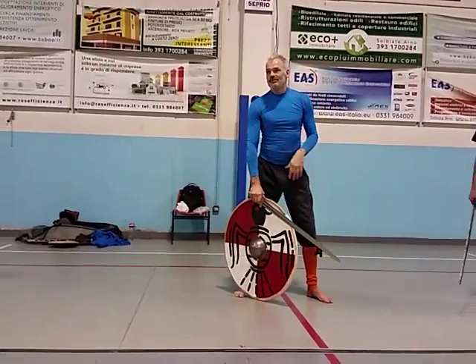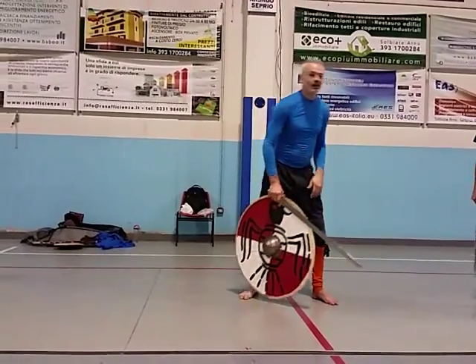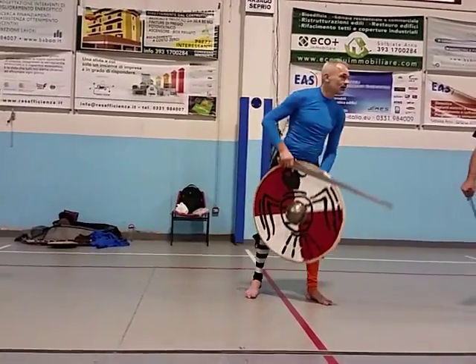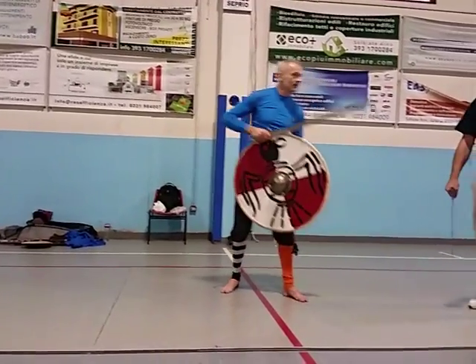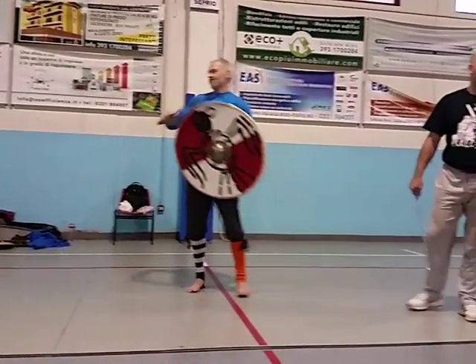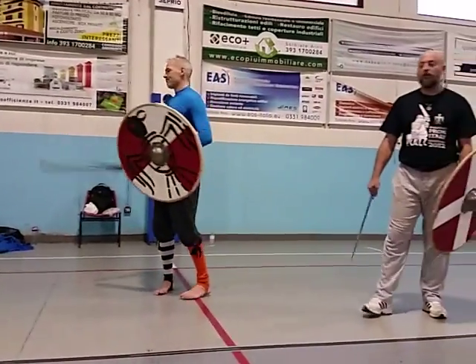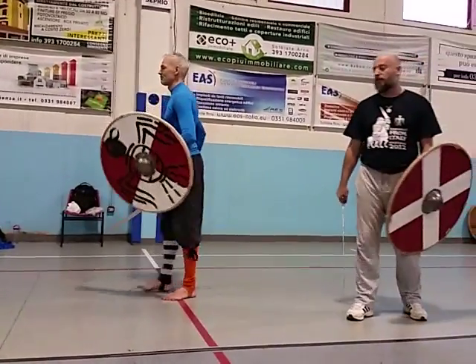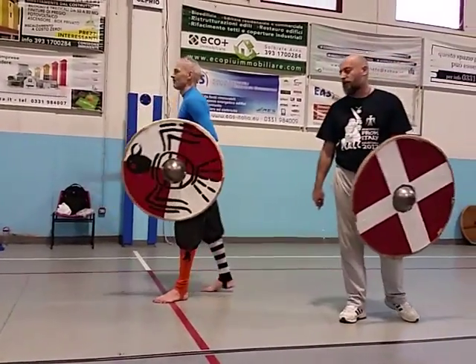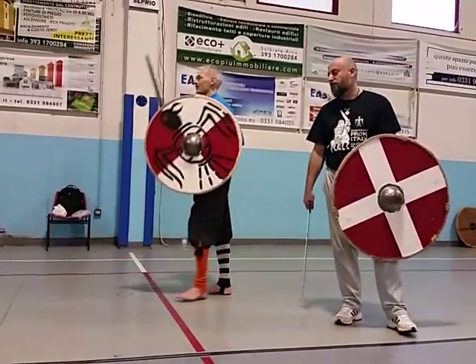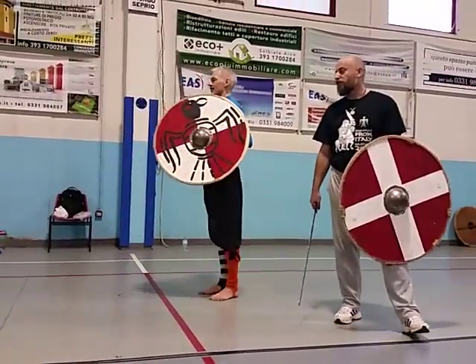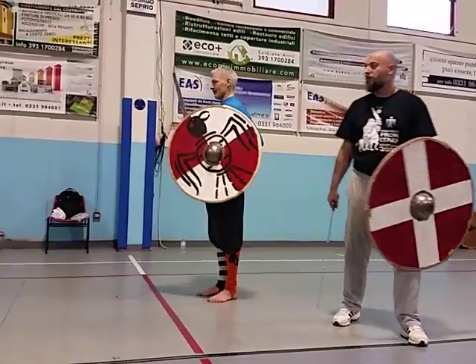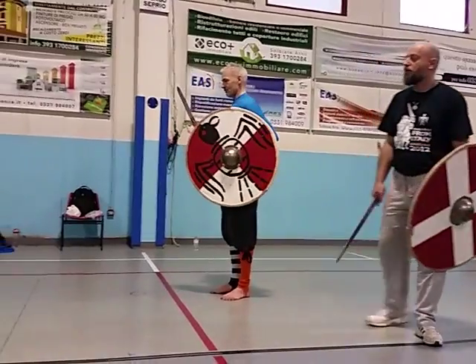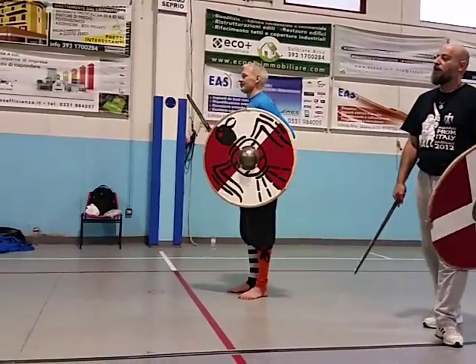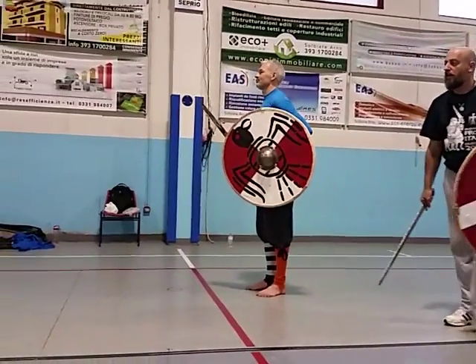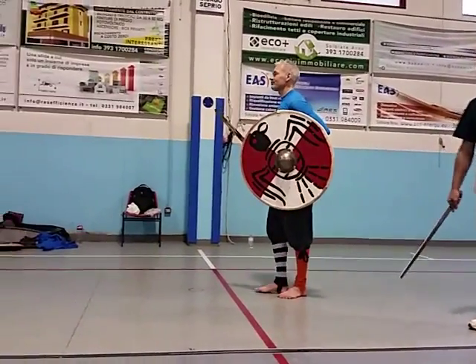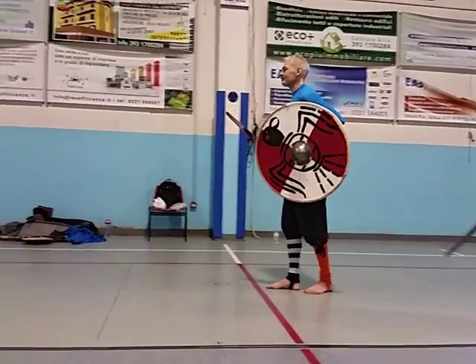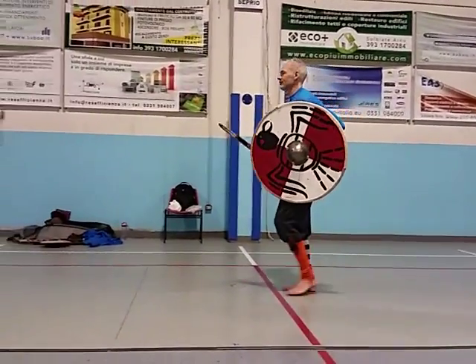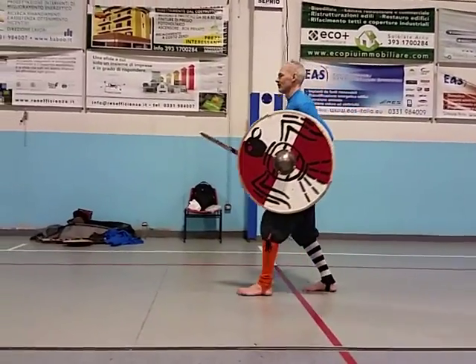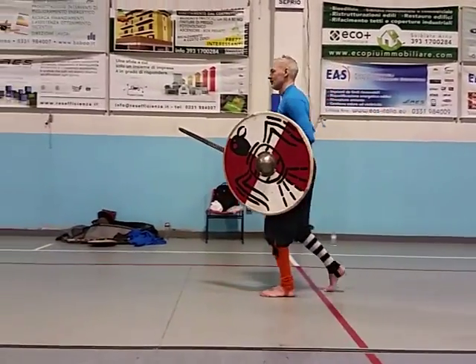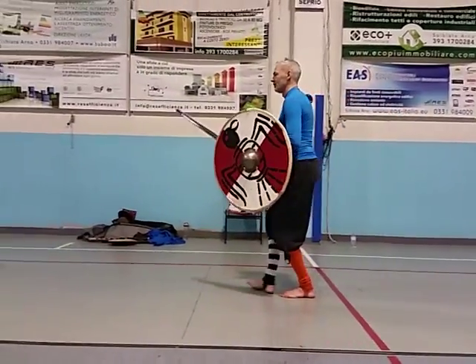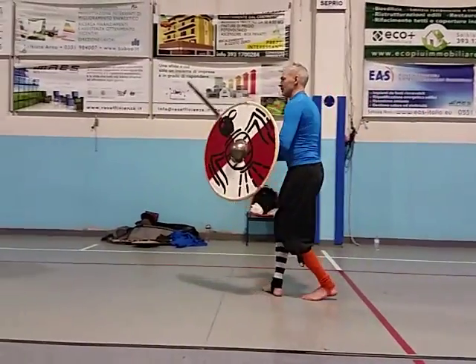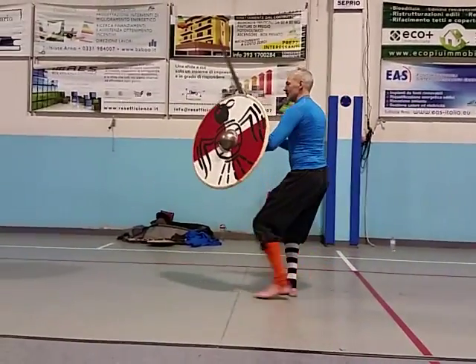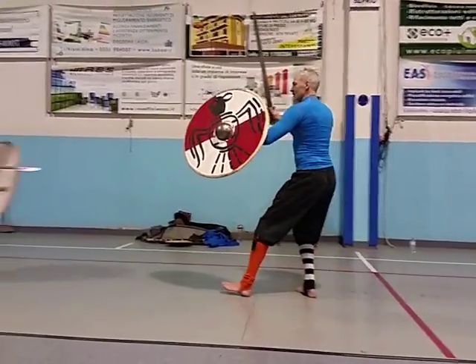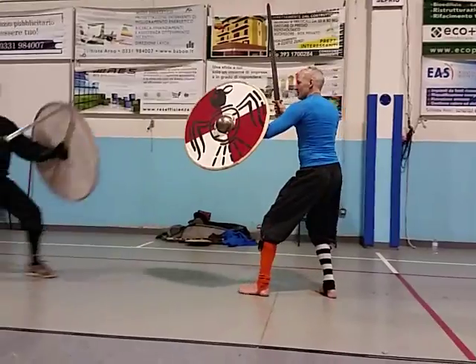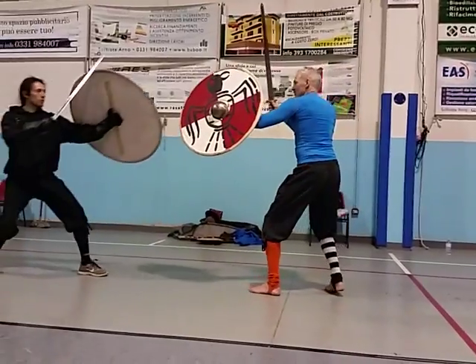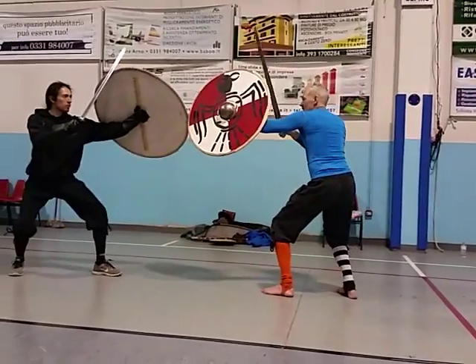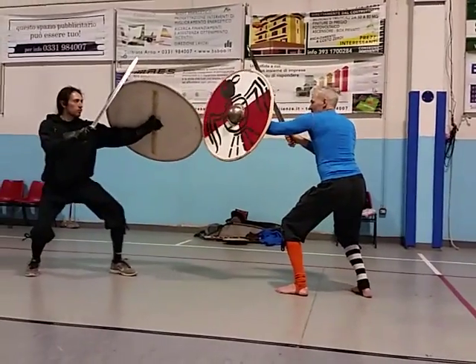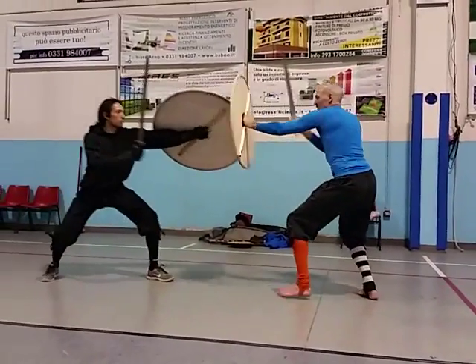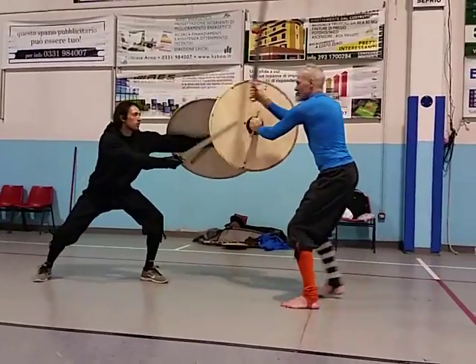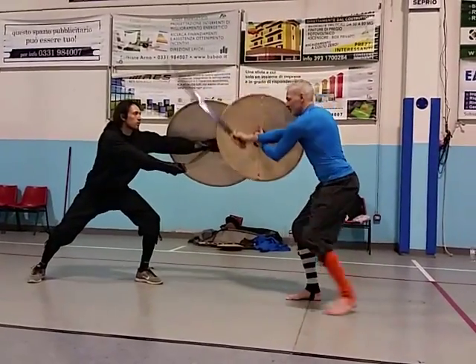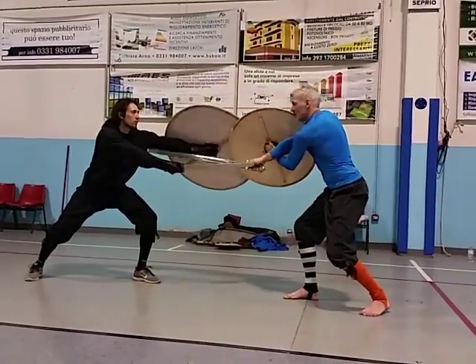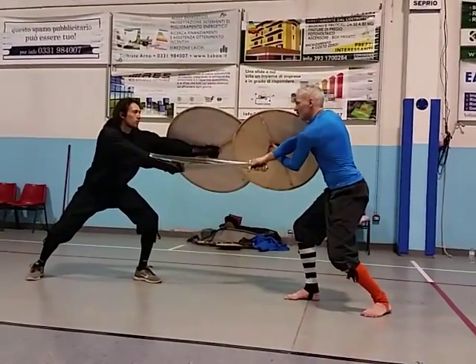I have to remind you that if I have a lungo, I lower my shoulder to the height of the target.